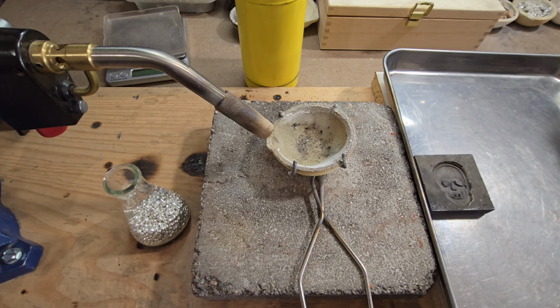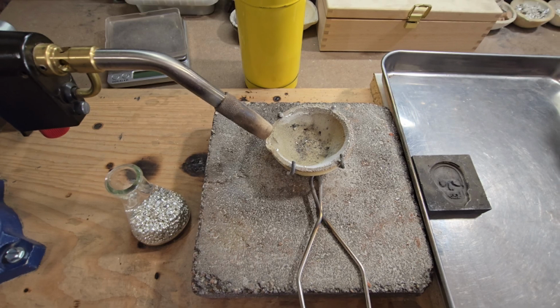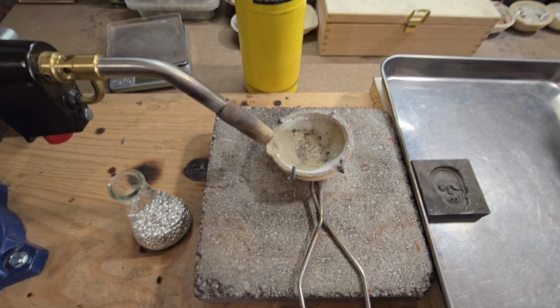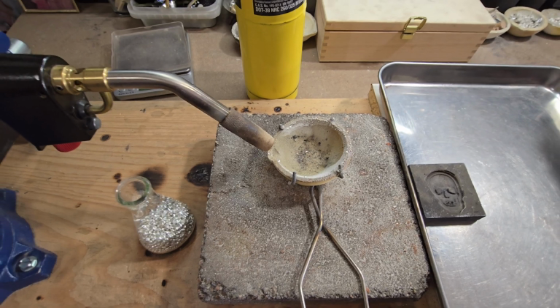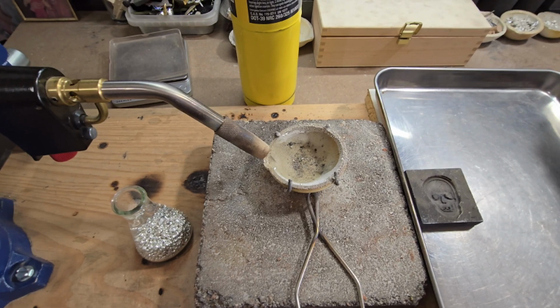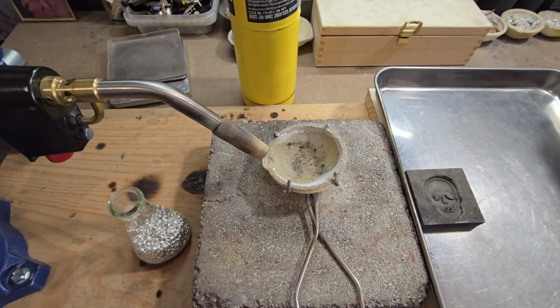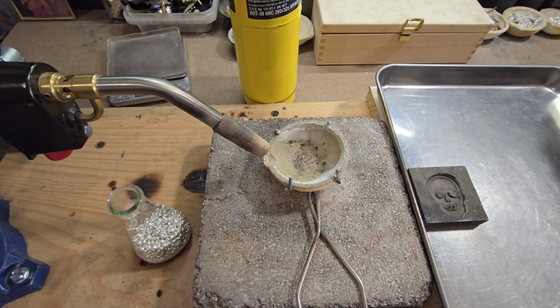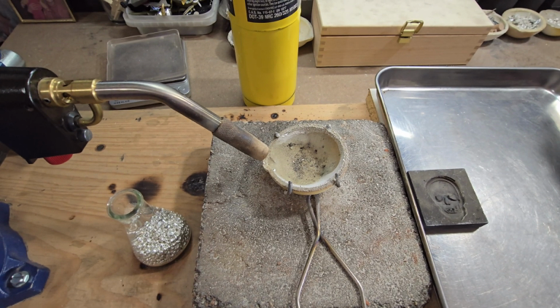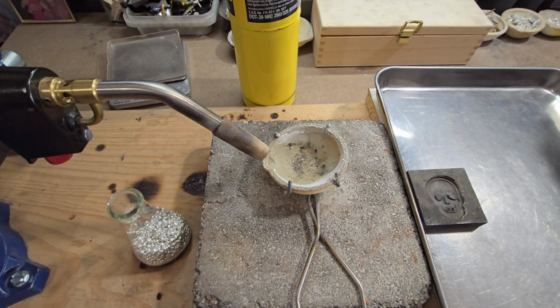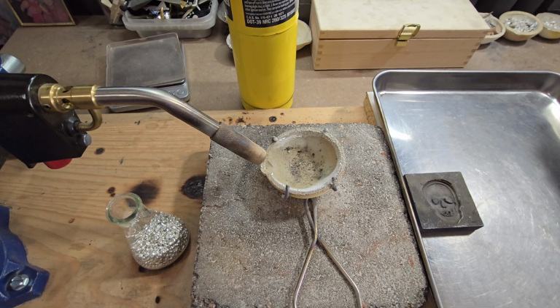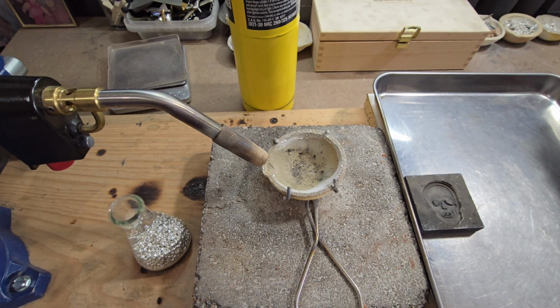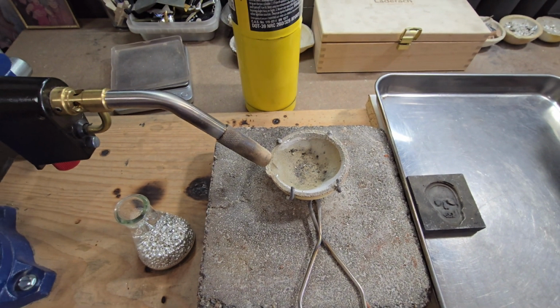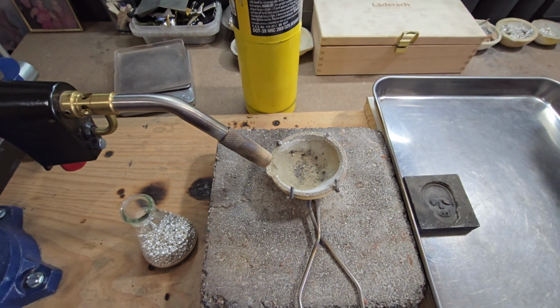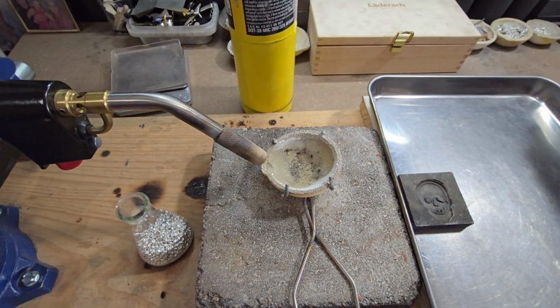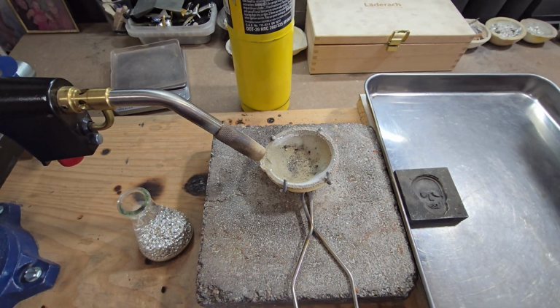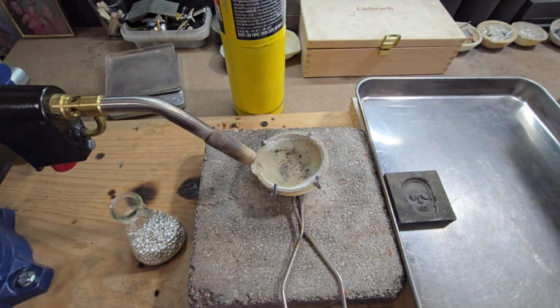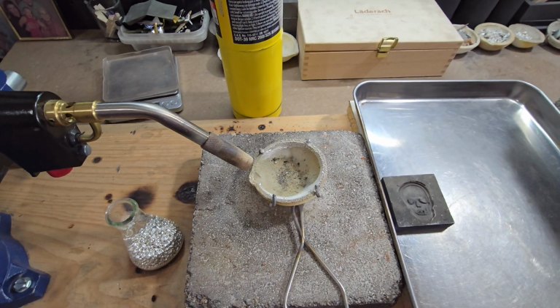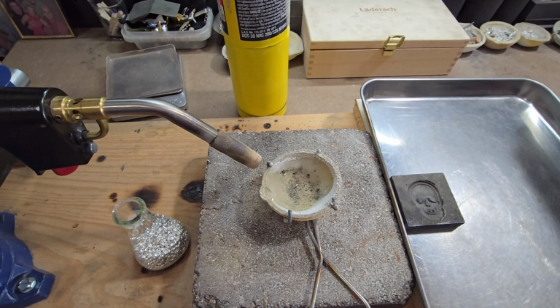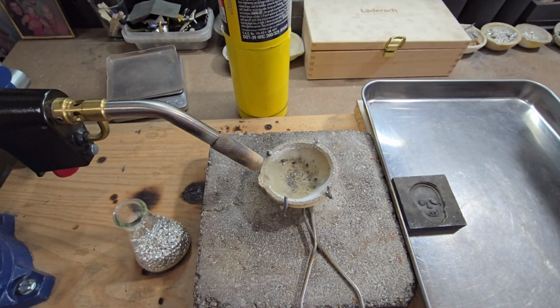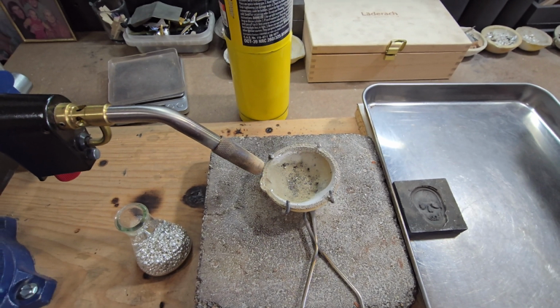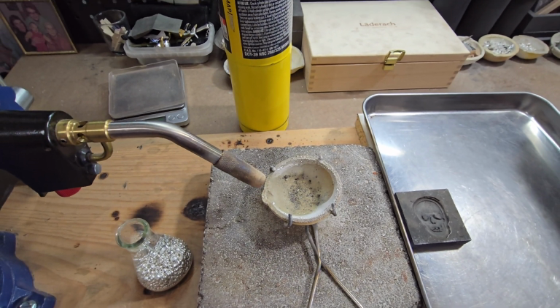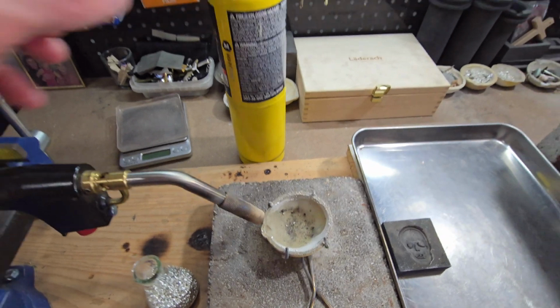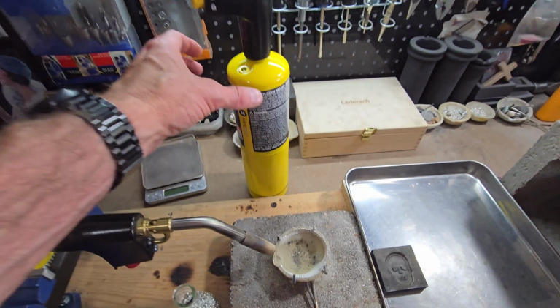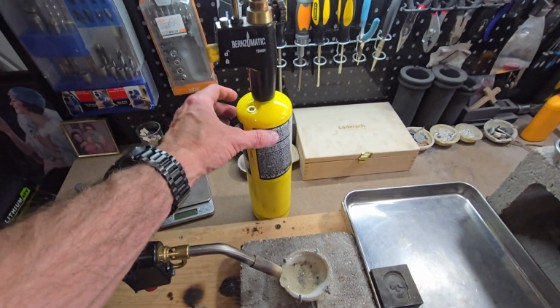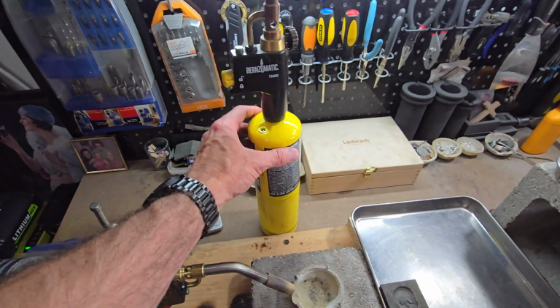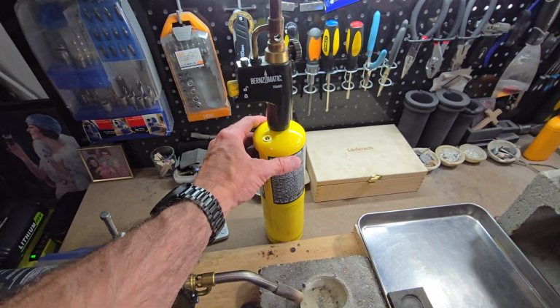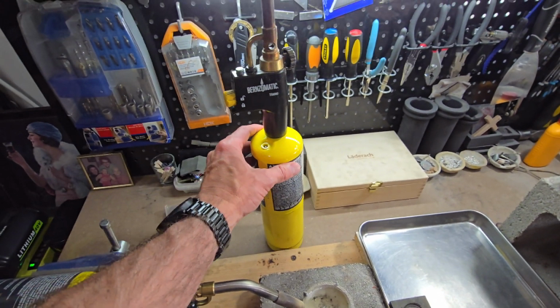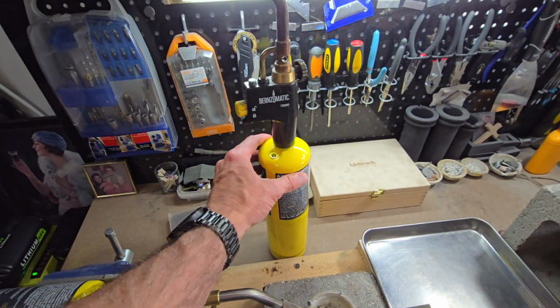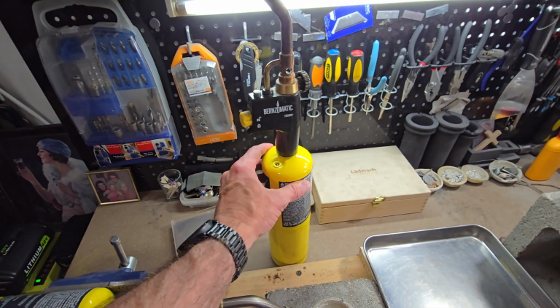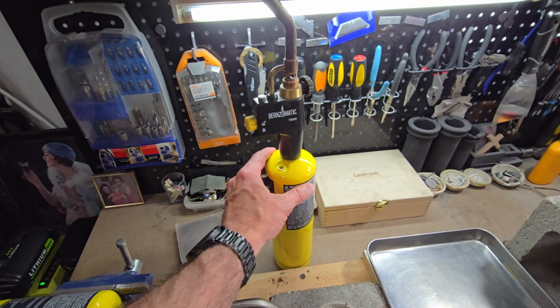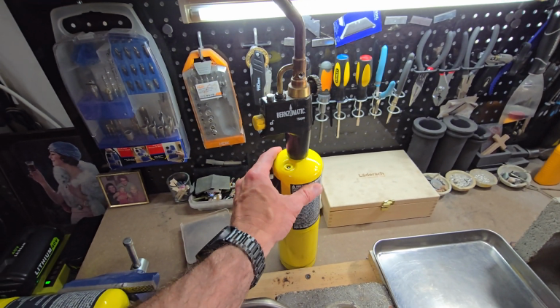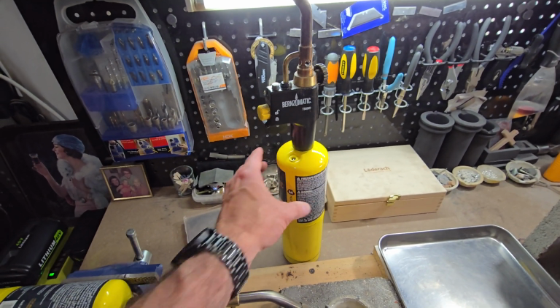In this video I'm going to show you guys how I melt and pour silver using a ceramic crucible and a handheld torch like this Burnz-O-Matic here.